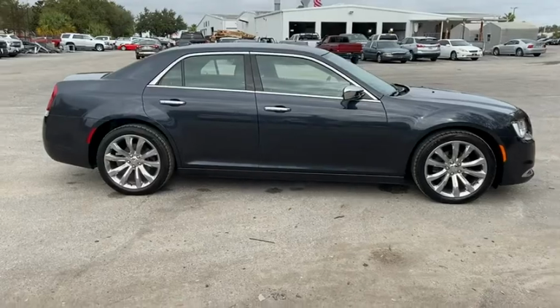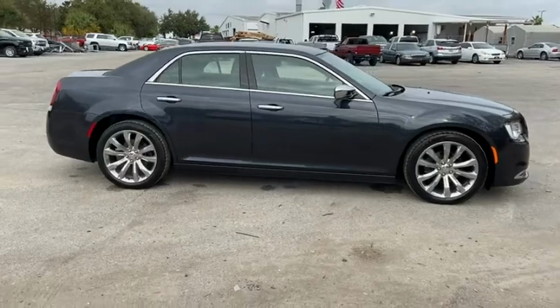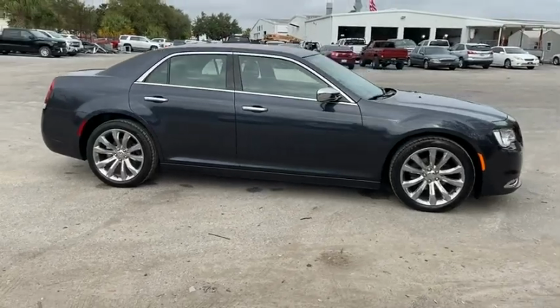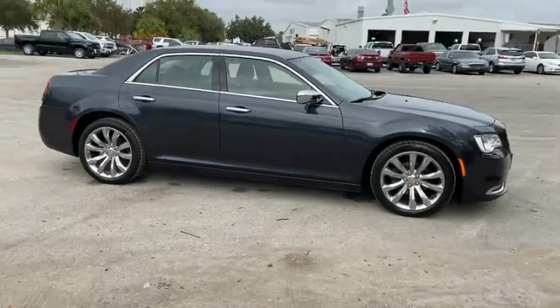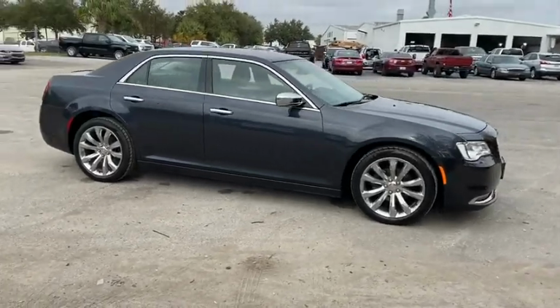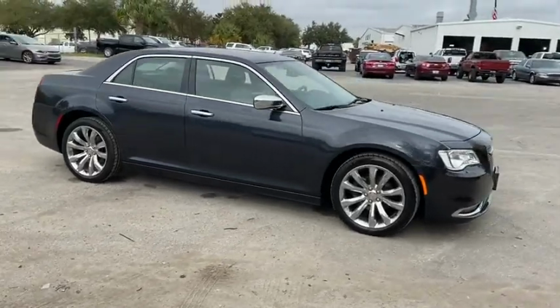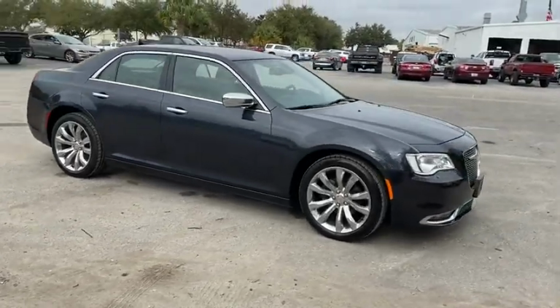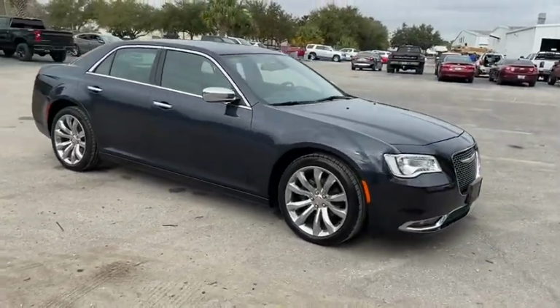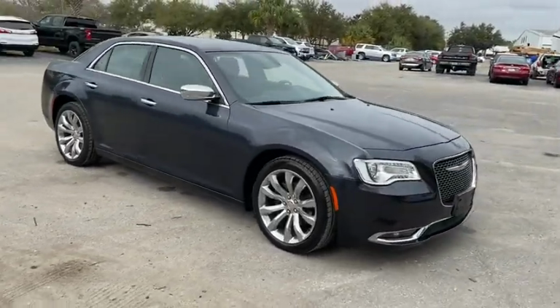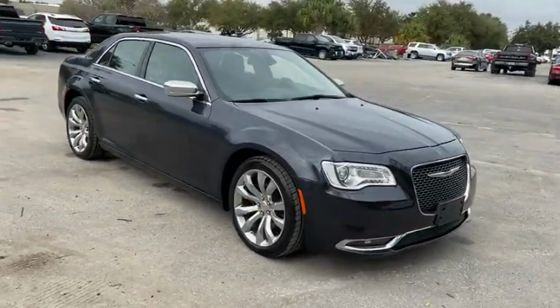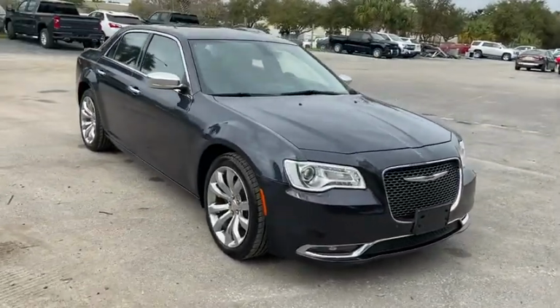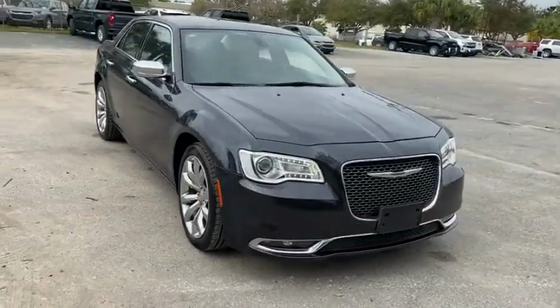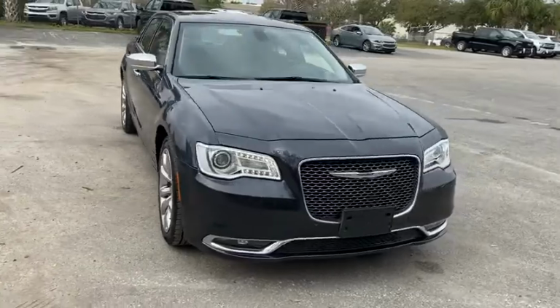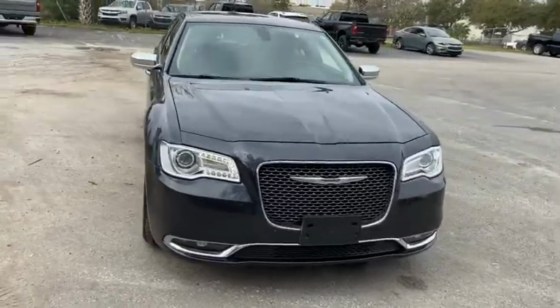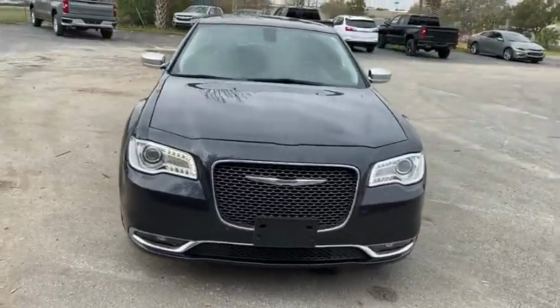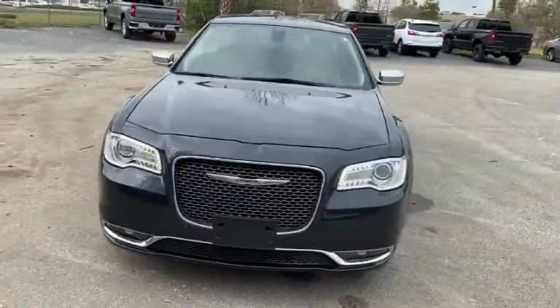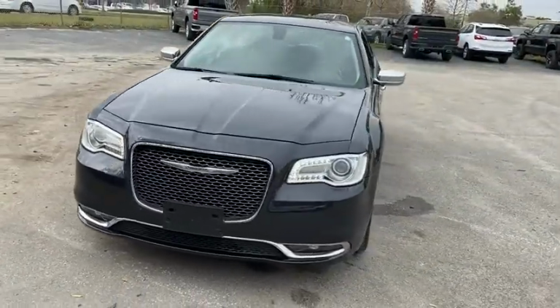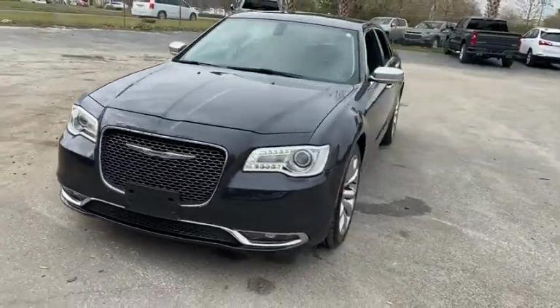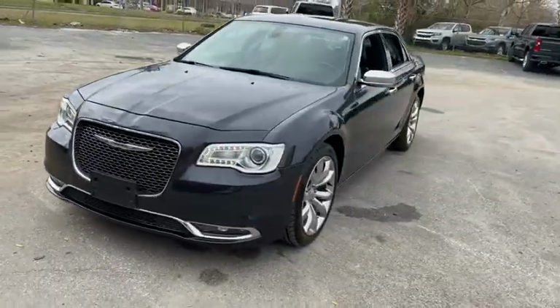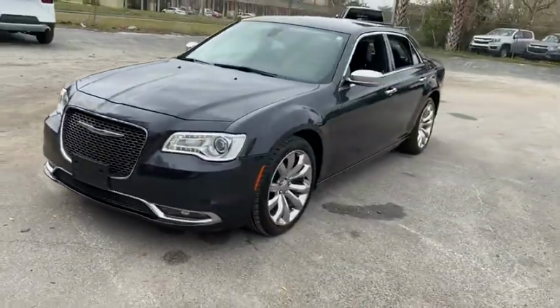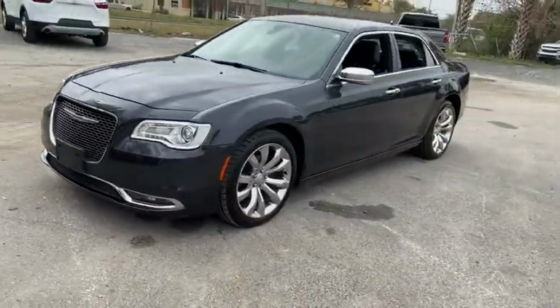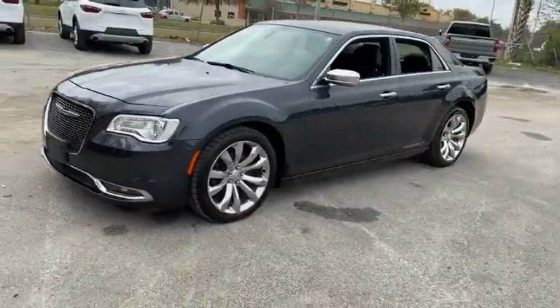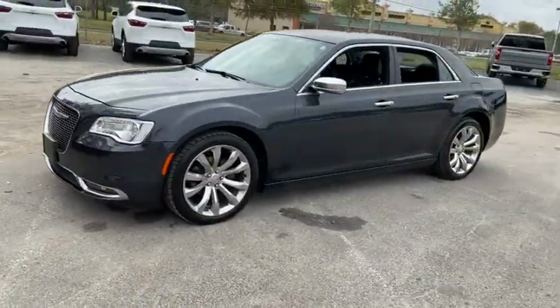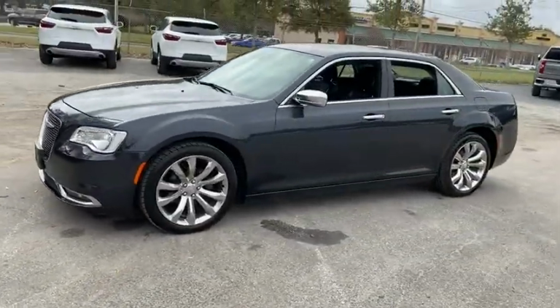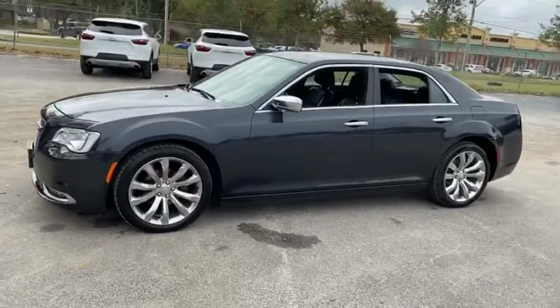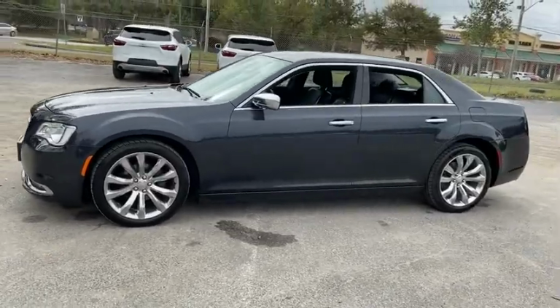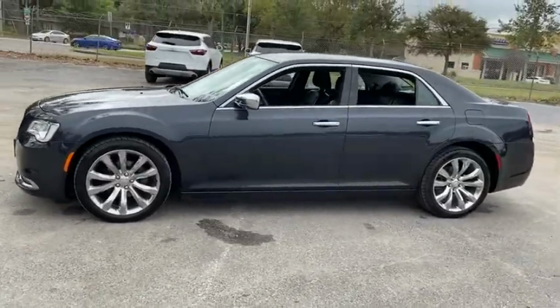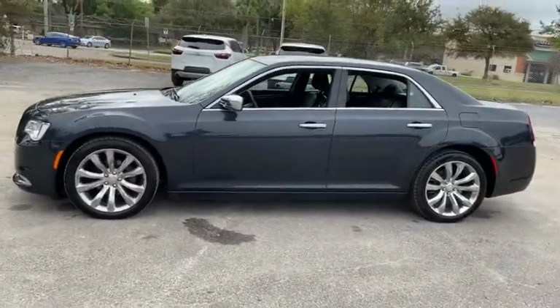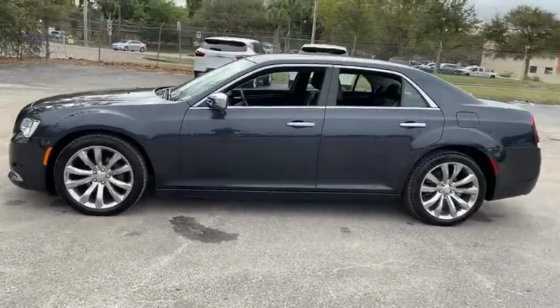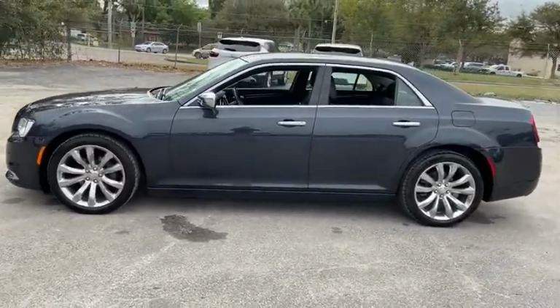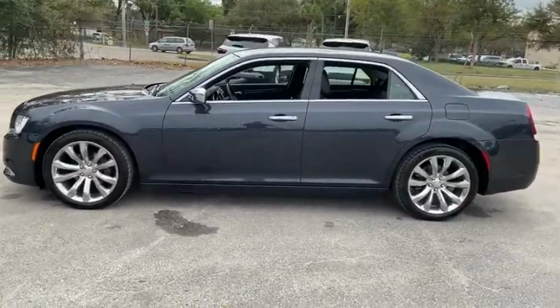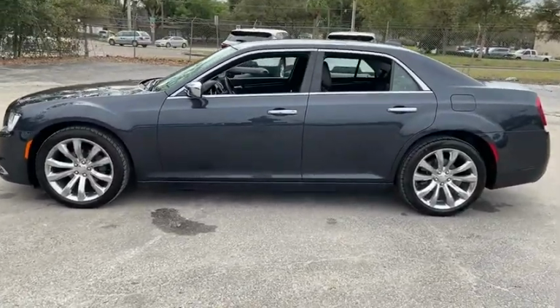We are pleased to show you the 2019 Chrysler 300. The Chrysler 300 combines sport and luxury in one unique and powerful package. If you're looking for elegance and performance, the 300 delivers.